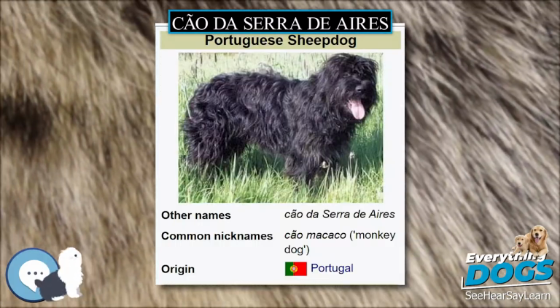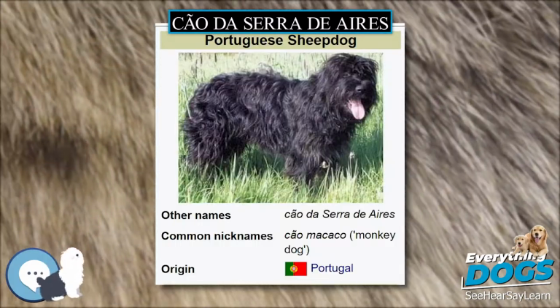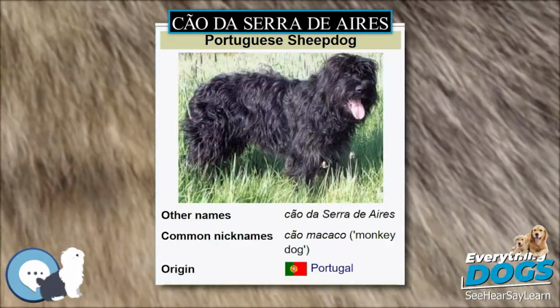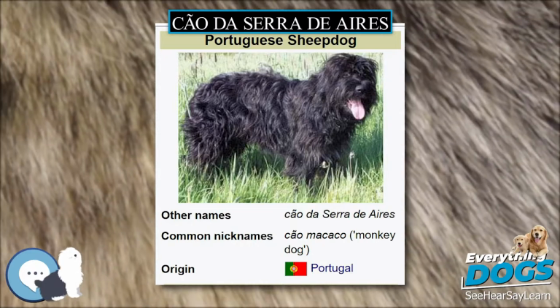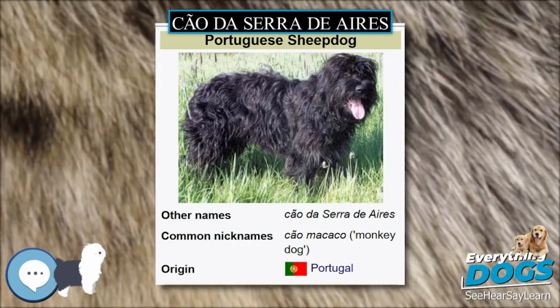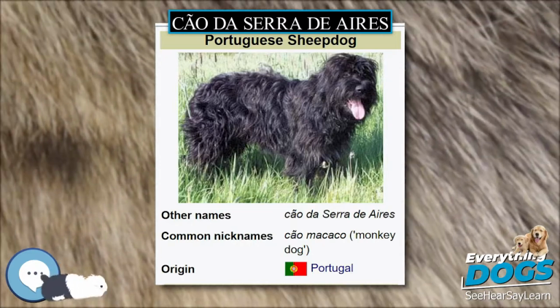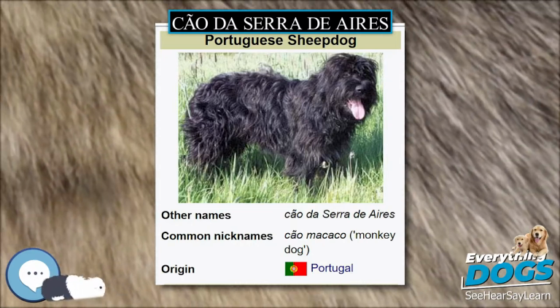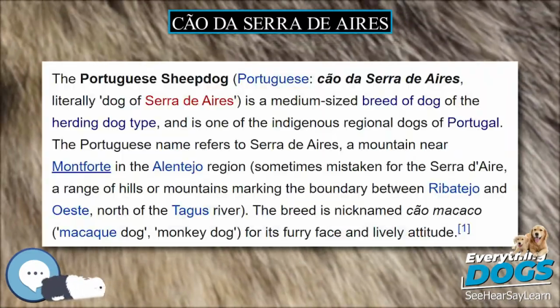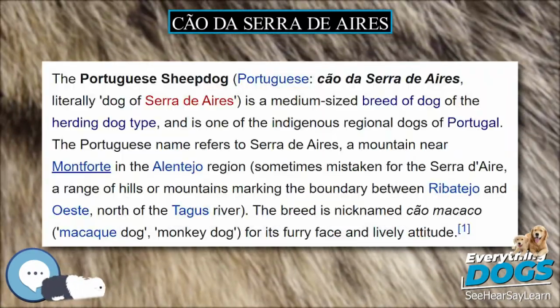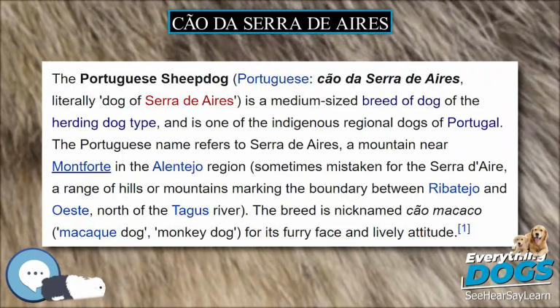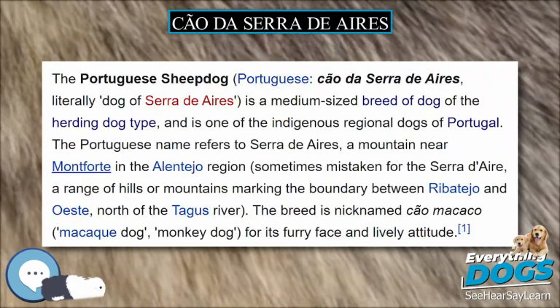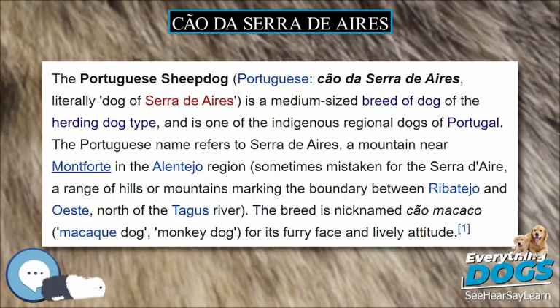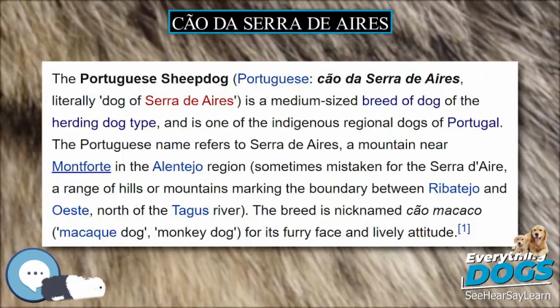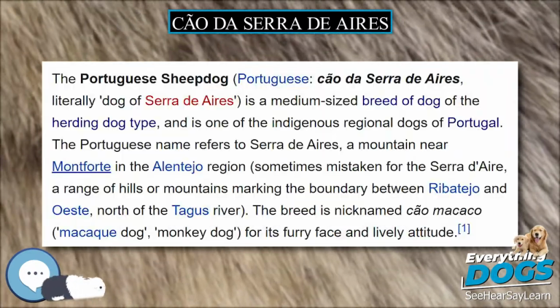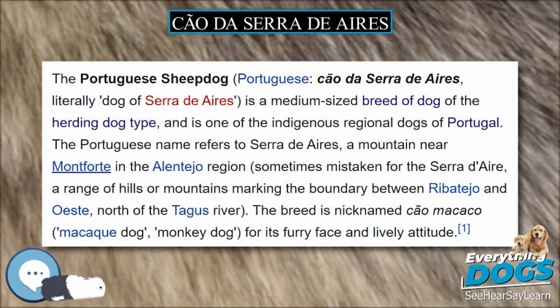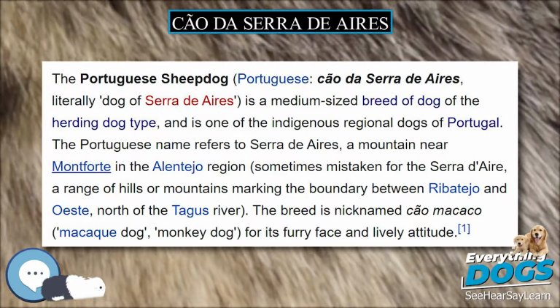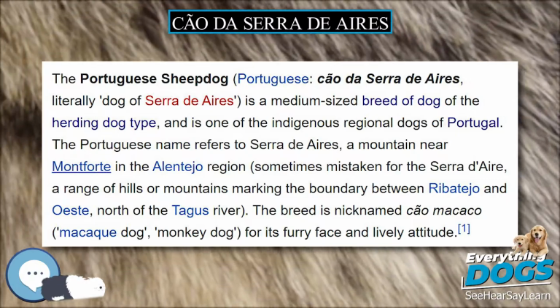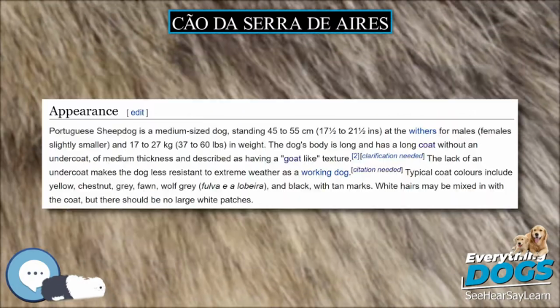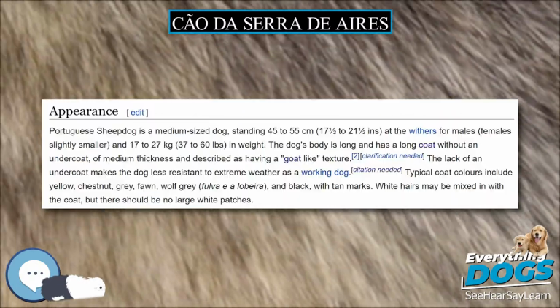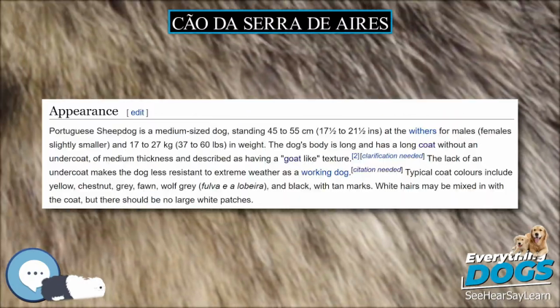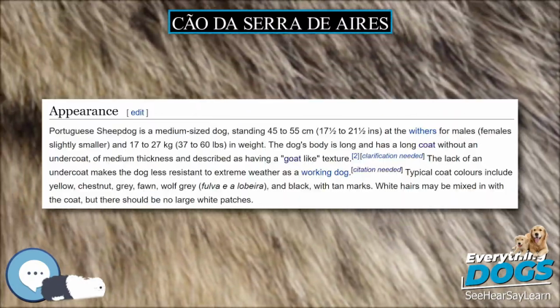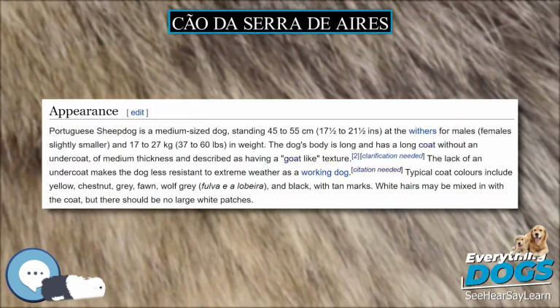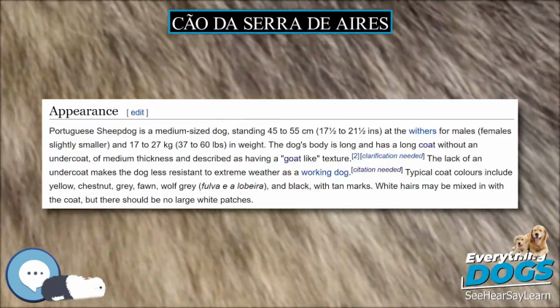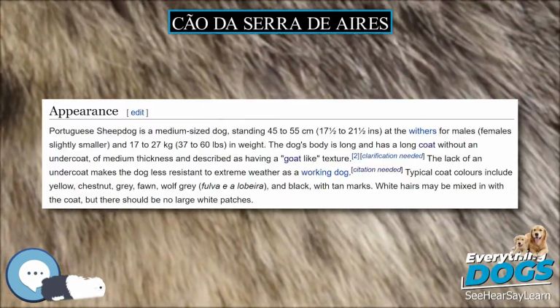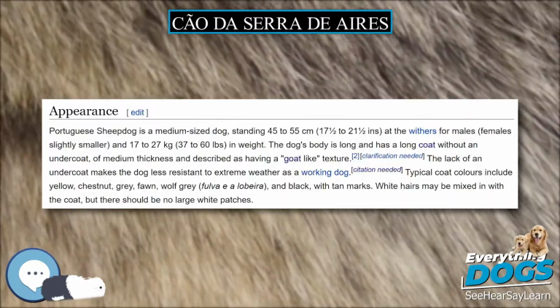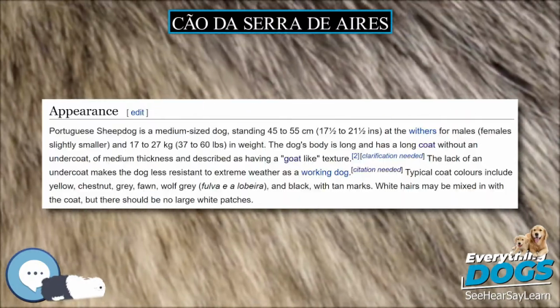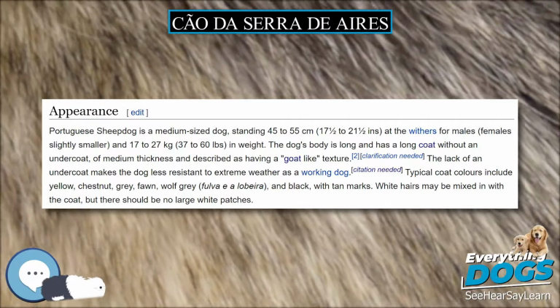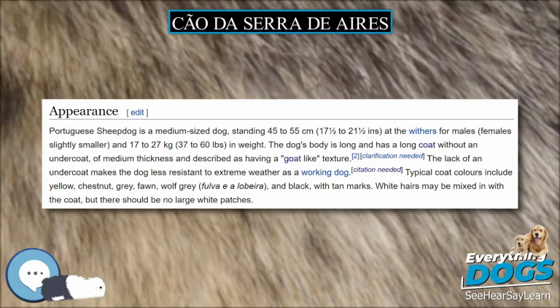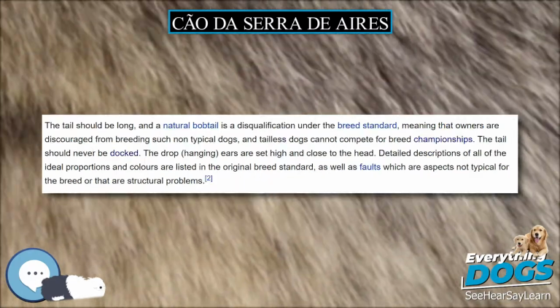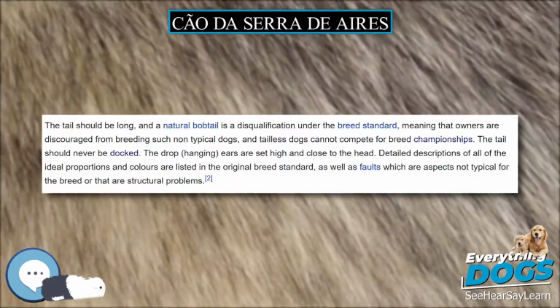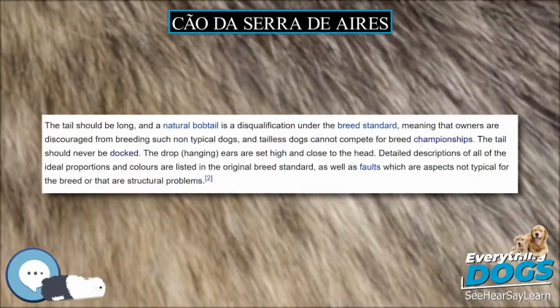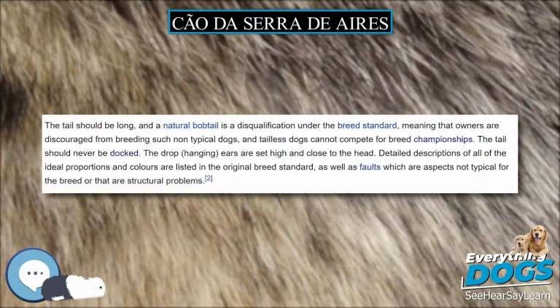Called the Portuguese Sheepdog in English, the original name refers to the Serra d'Ires, a mountain near Monforte in the Alentejo region, often mistaken with the Serra range of hills or mountains marking the boundary north of the Tagus River.